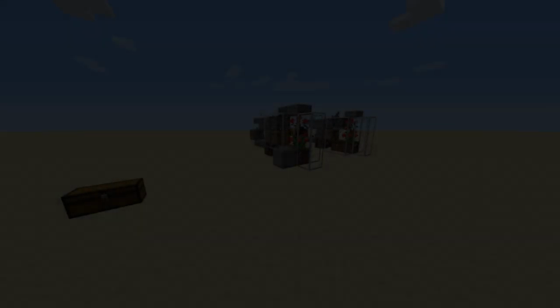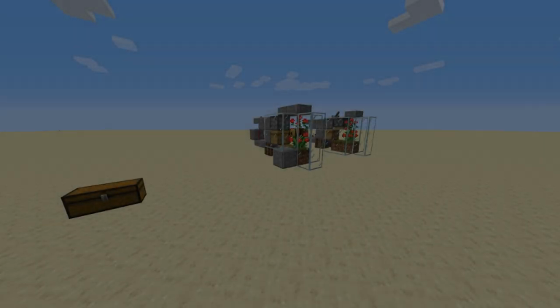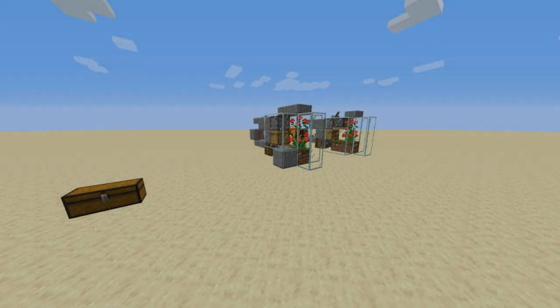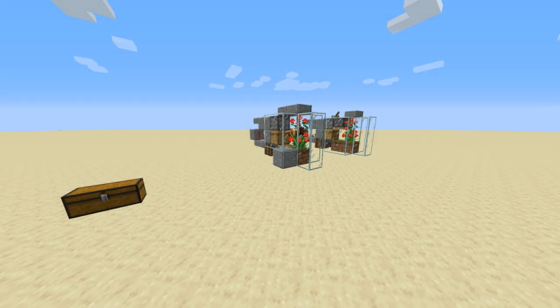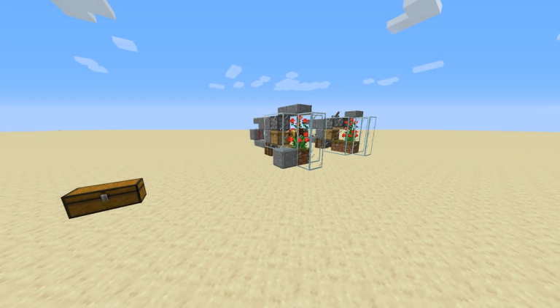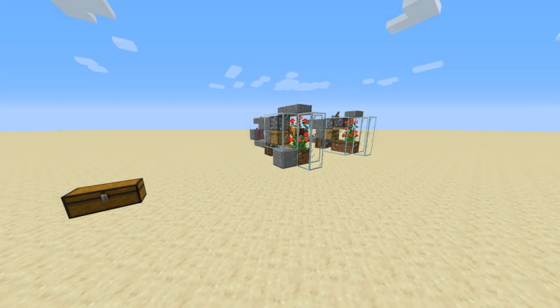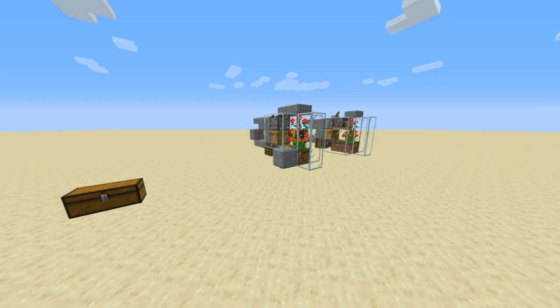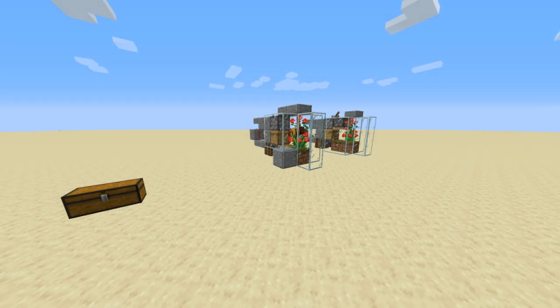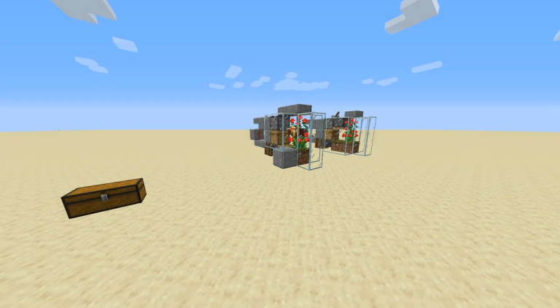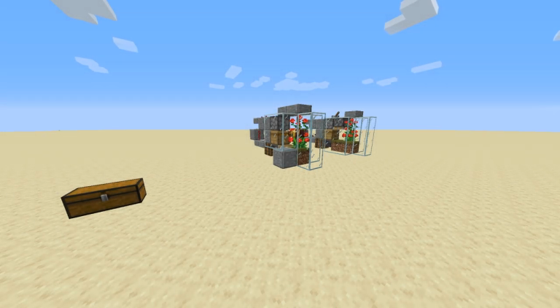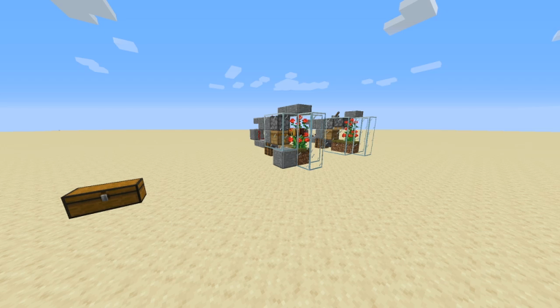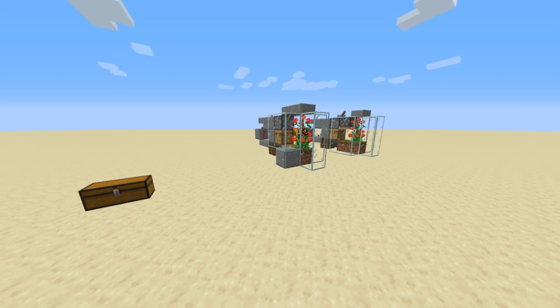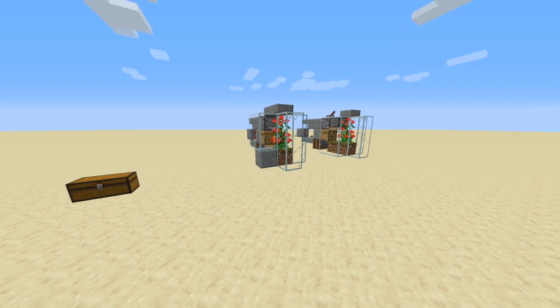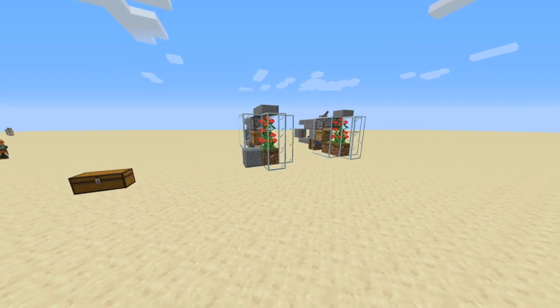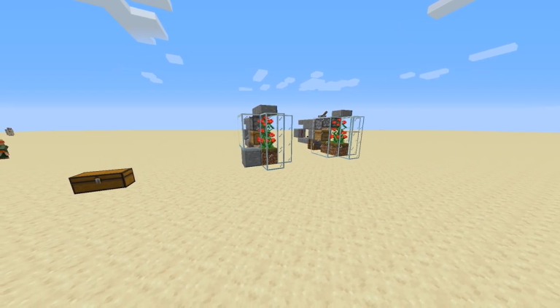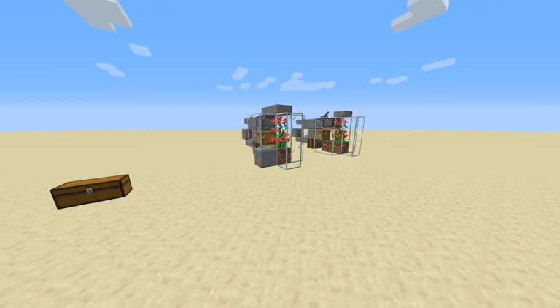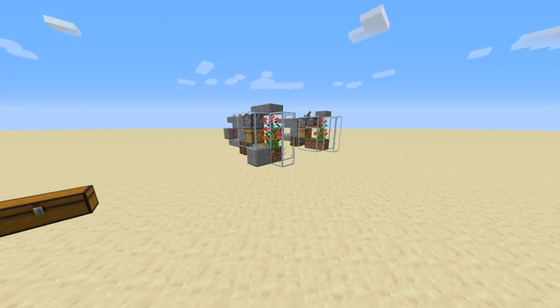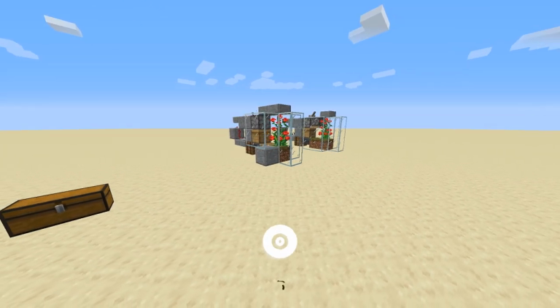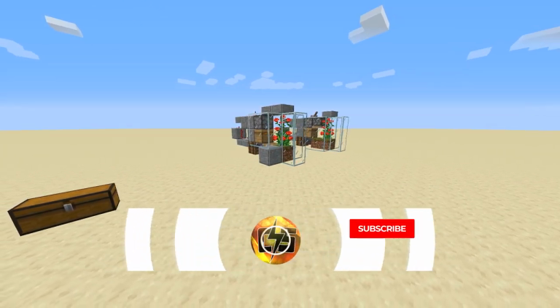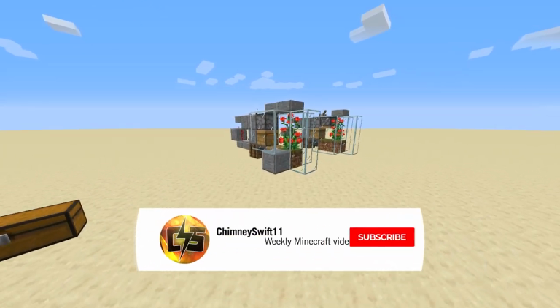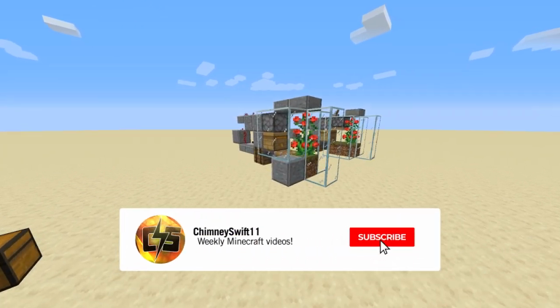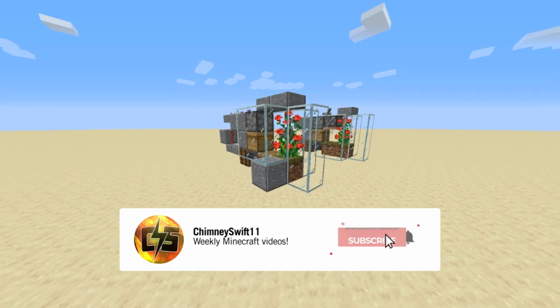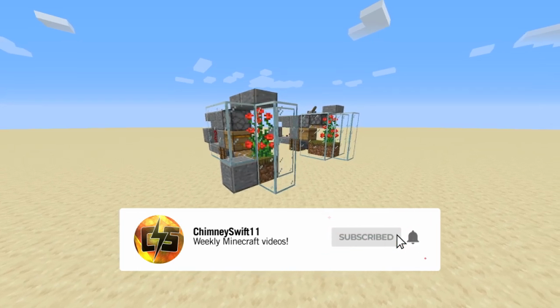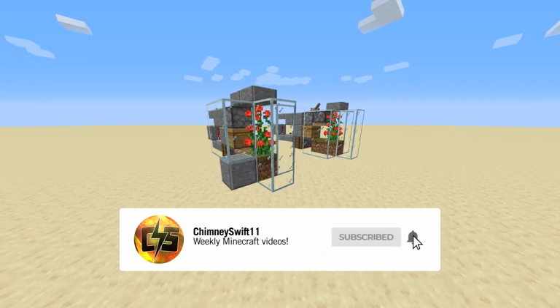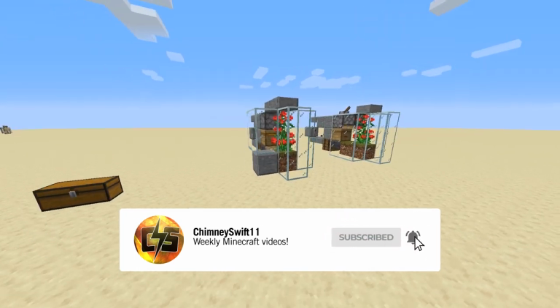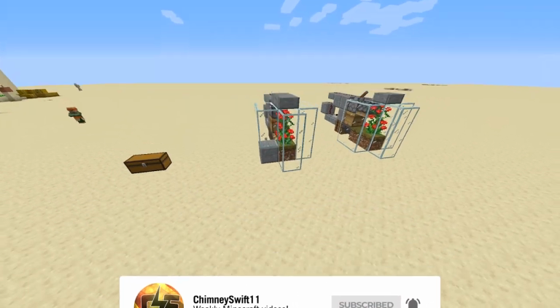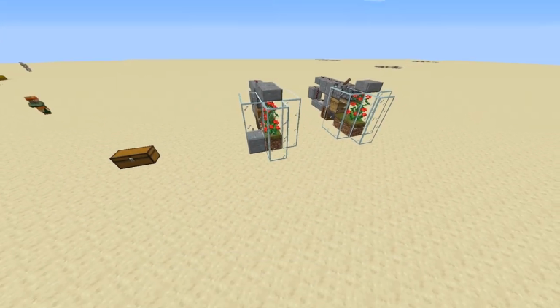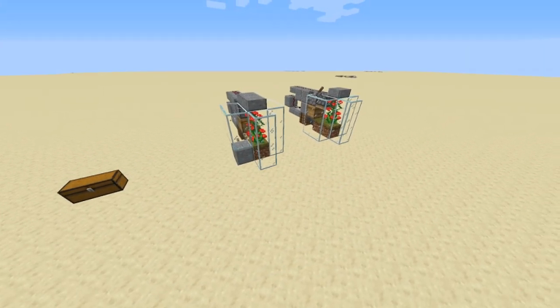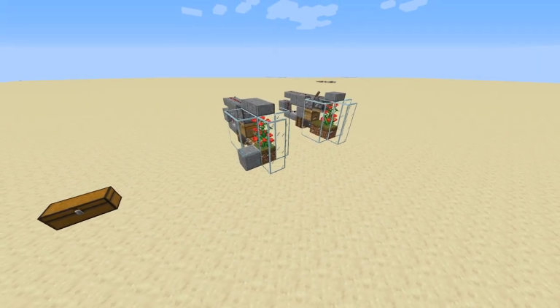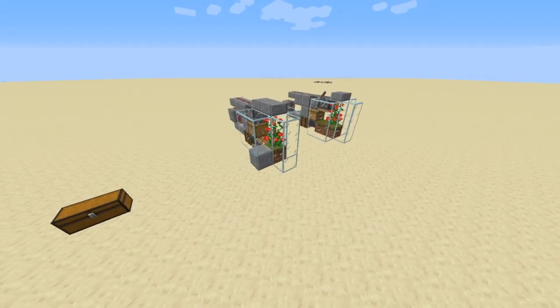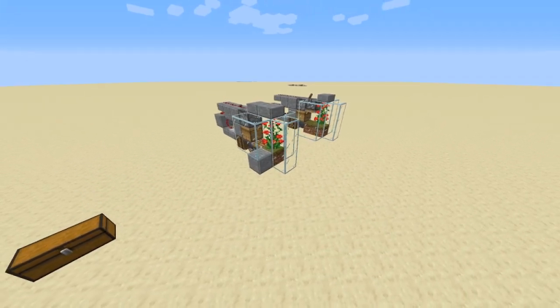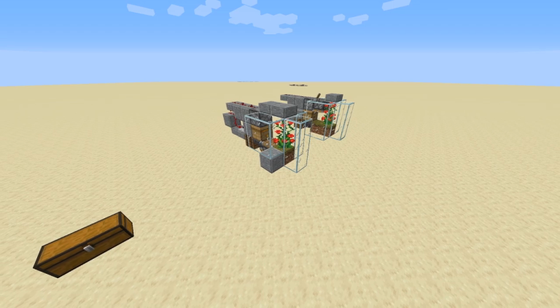Hey, what's going on everybody? It's ChimneySwift here and welcome to a tutorial video where I'm going to be showing you guys how to build these ultra compact automatic bee farms. You can use these in your worlds to collect honey bottles or honeycomb. The design is pretty simple and I'm going to show you guys how to build these today.